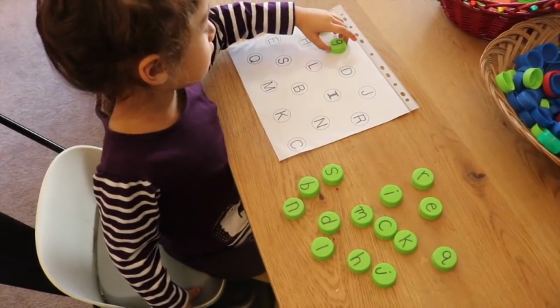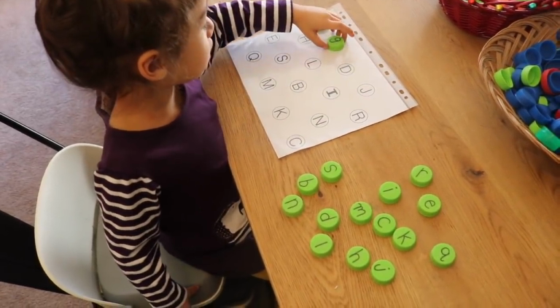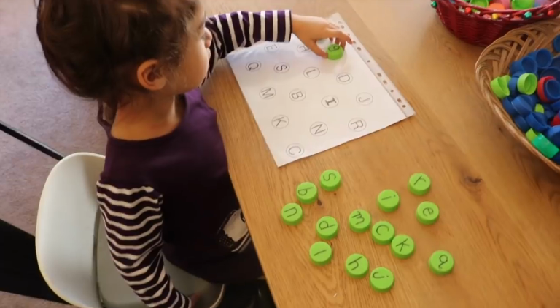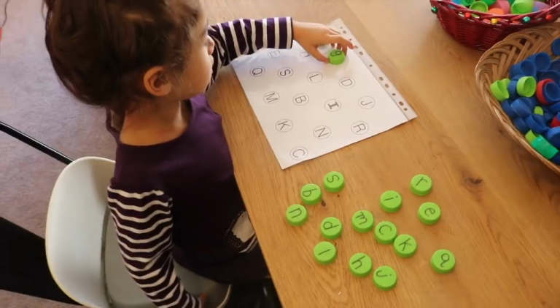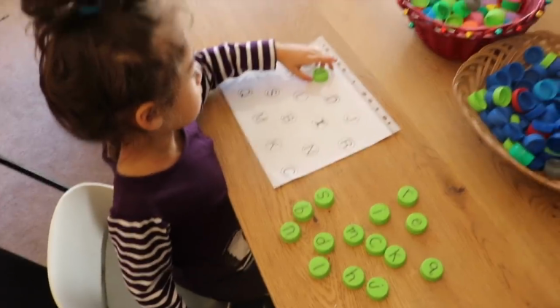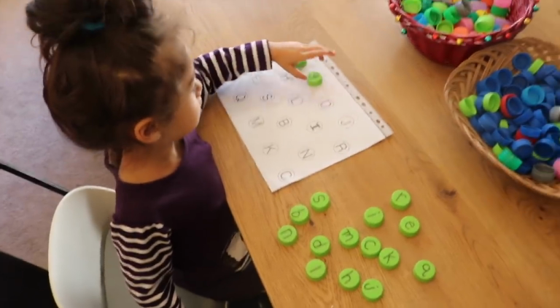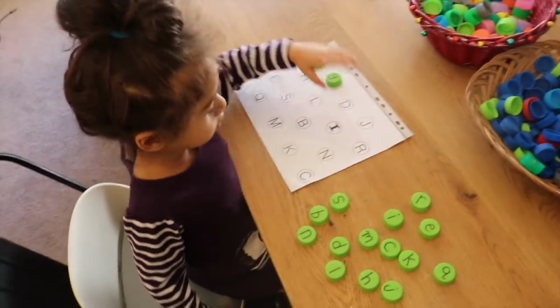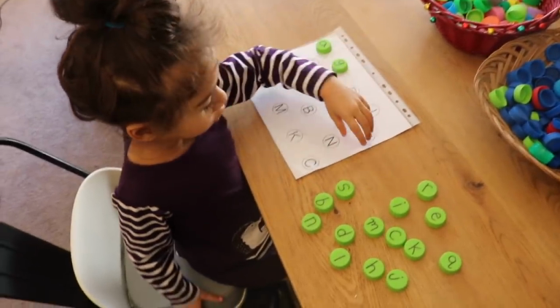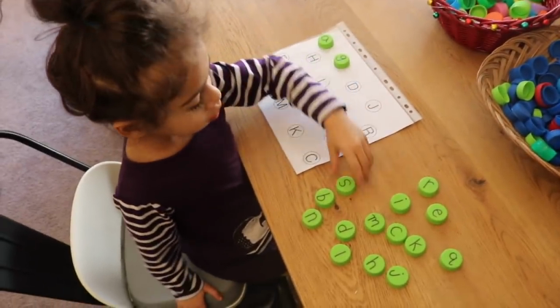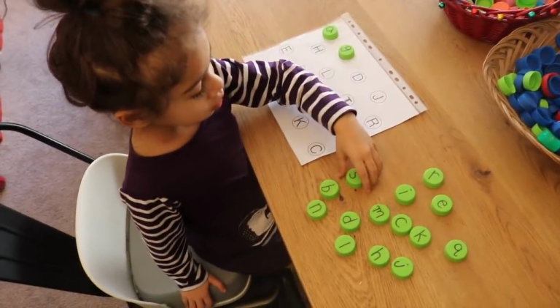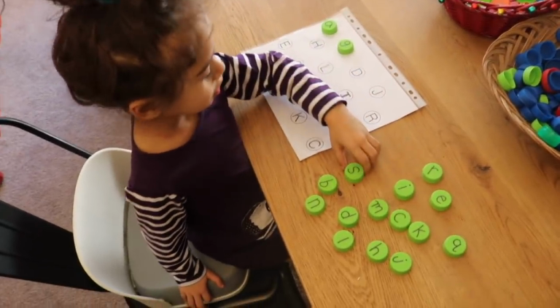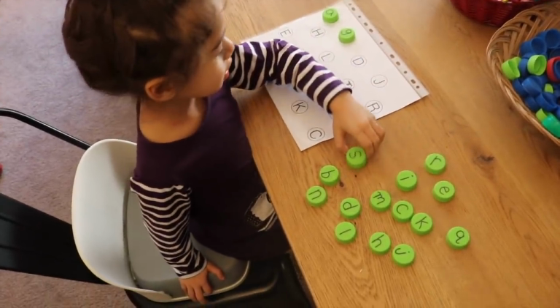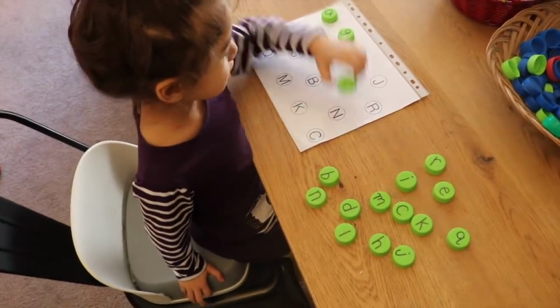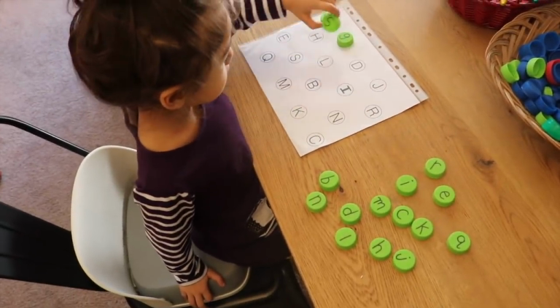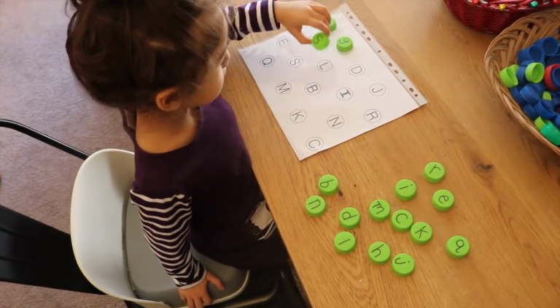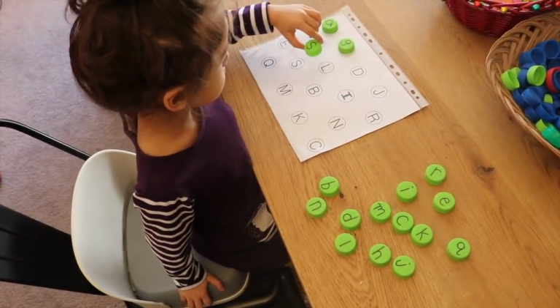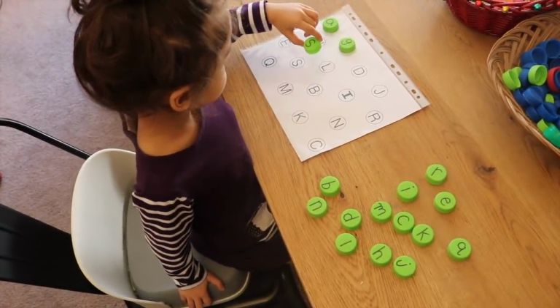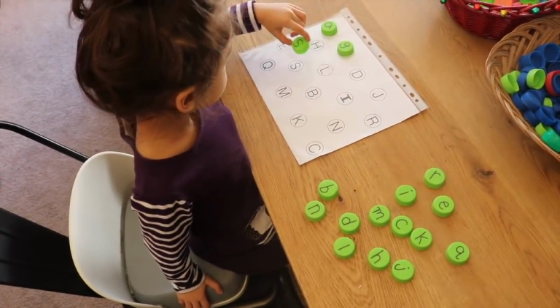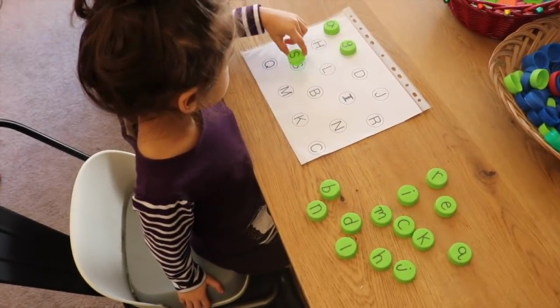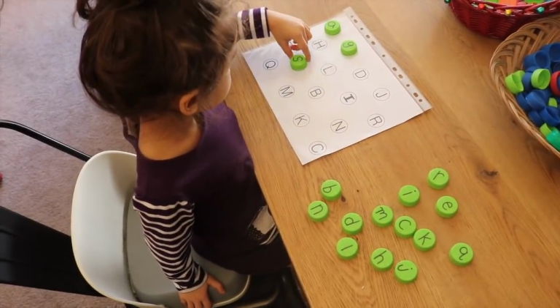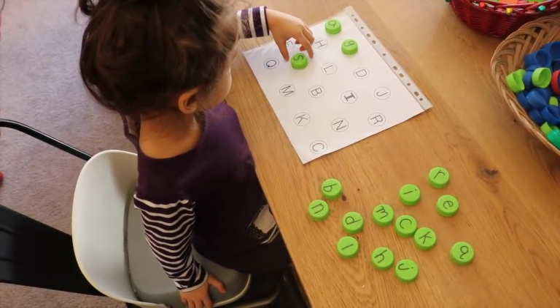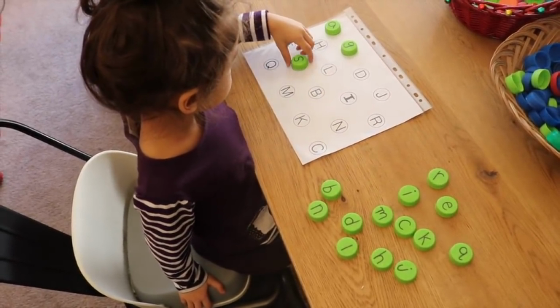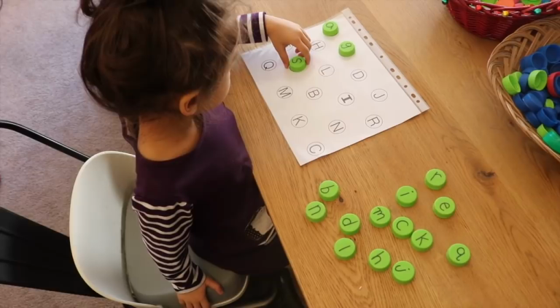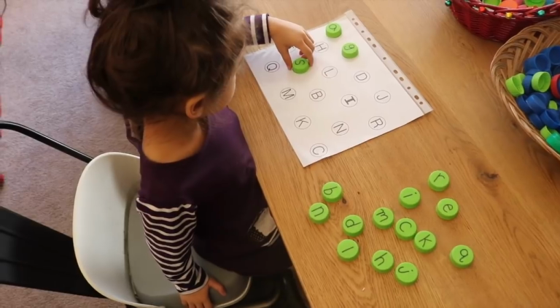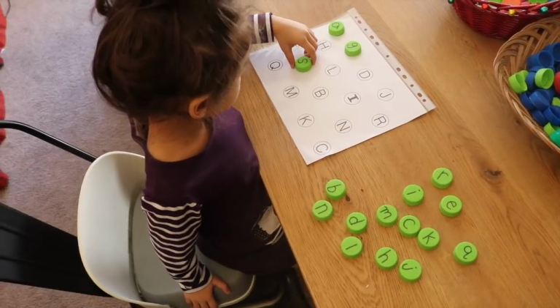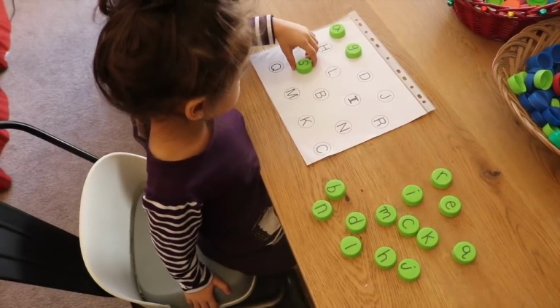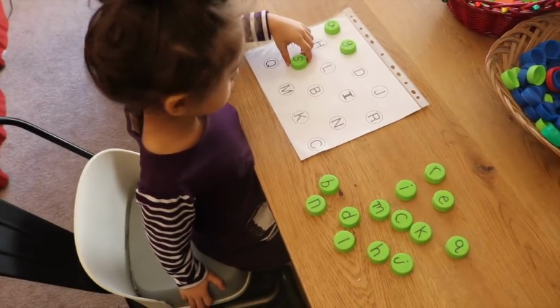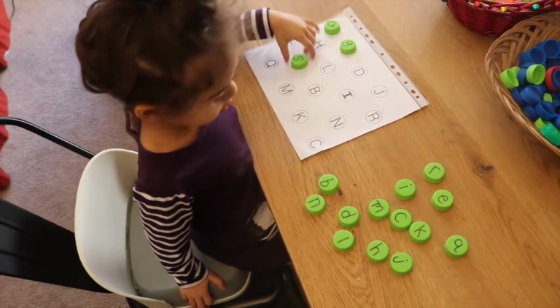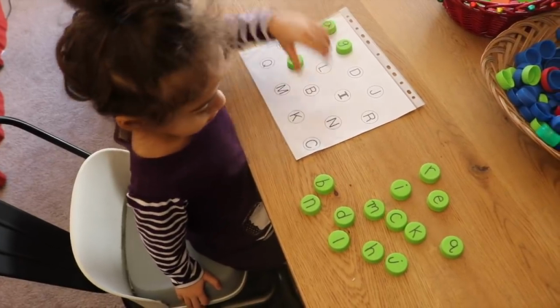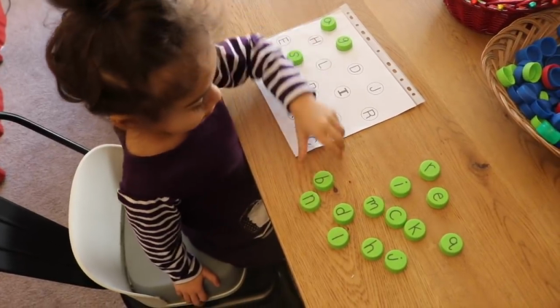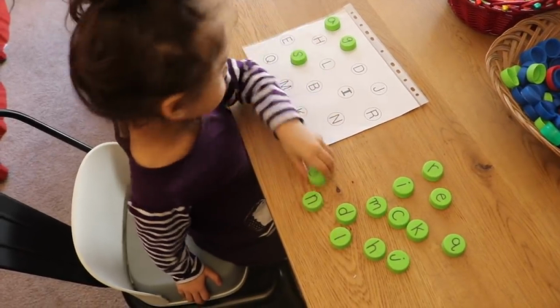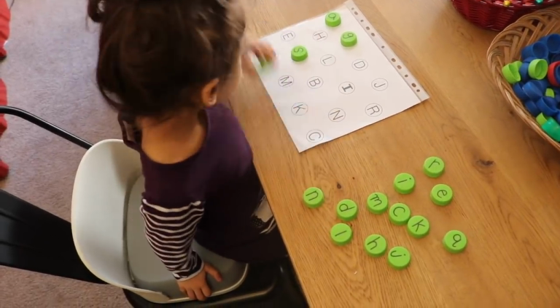This is a great phonics activity as well. Emily practices the letter sounds and the child keeps going all the way until they are done.